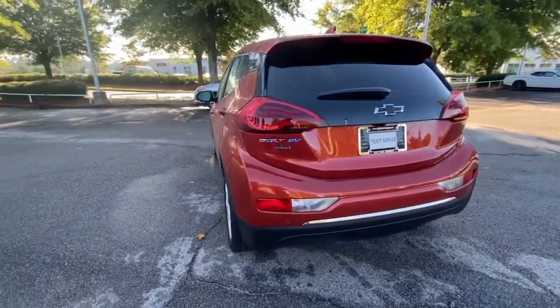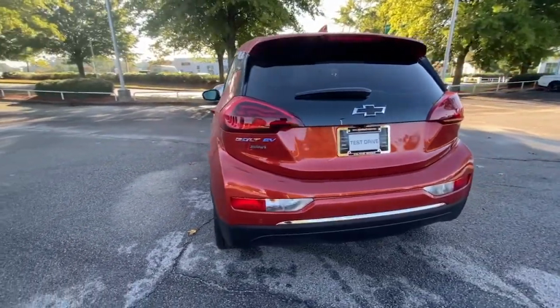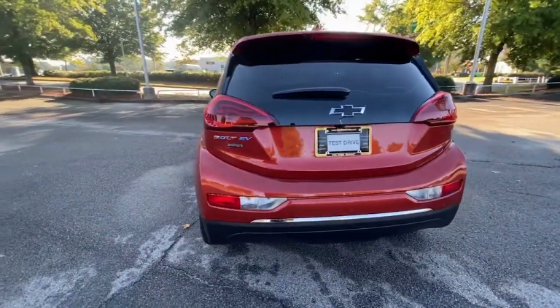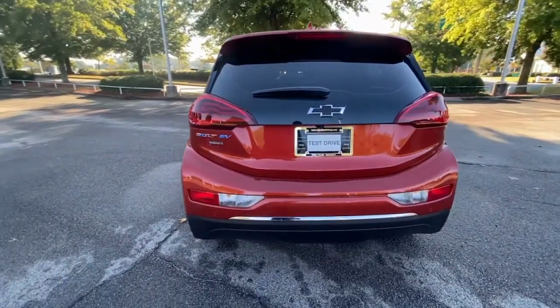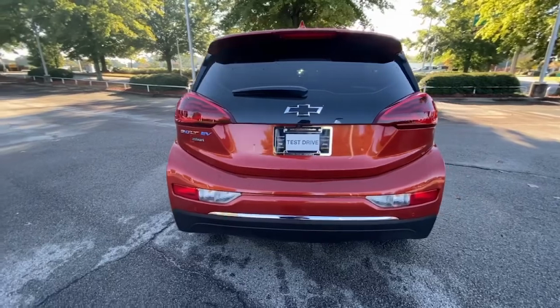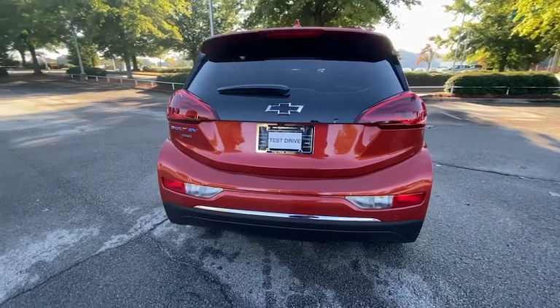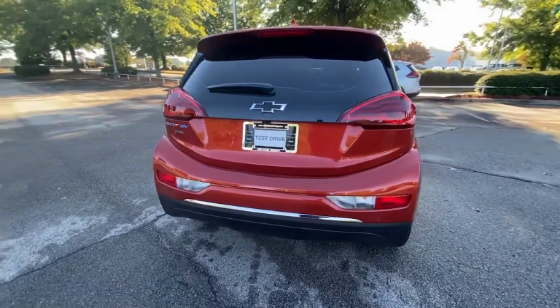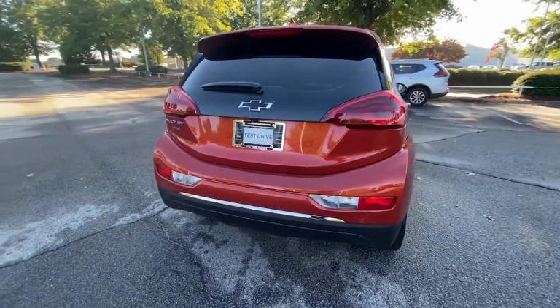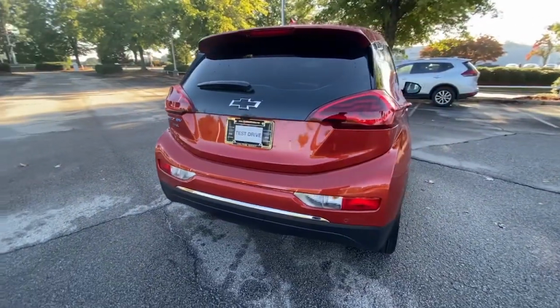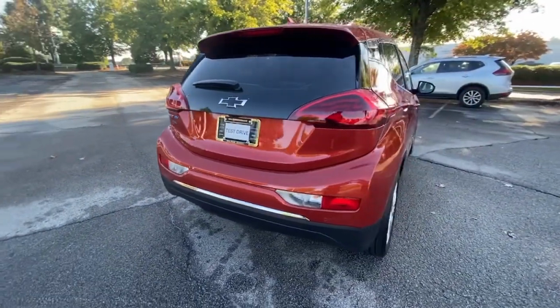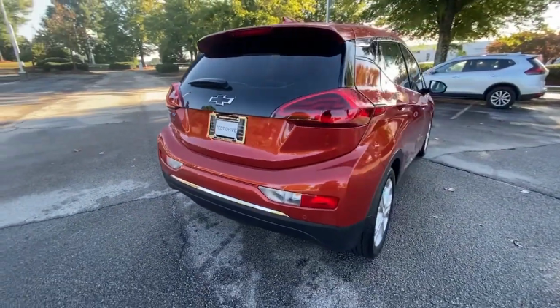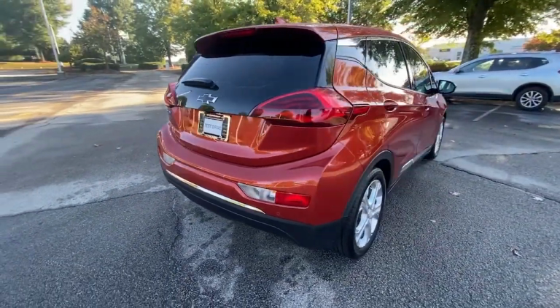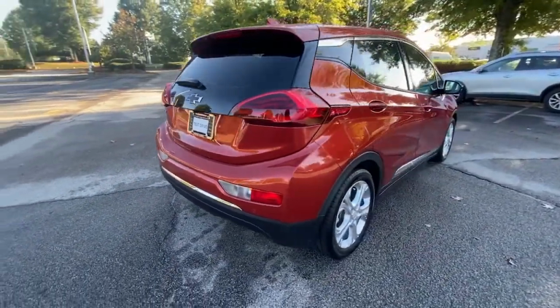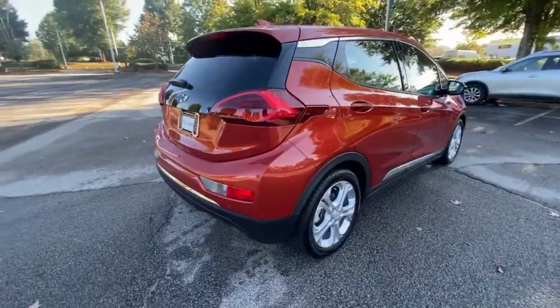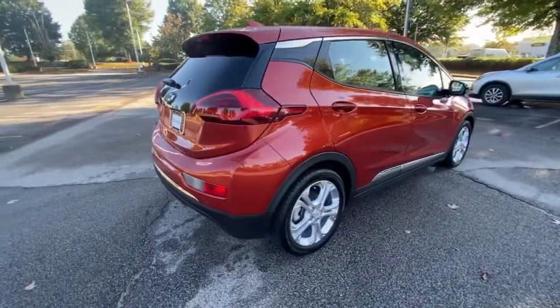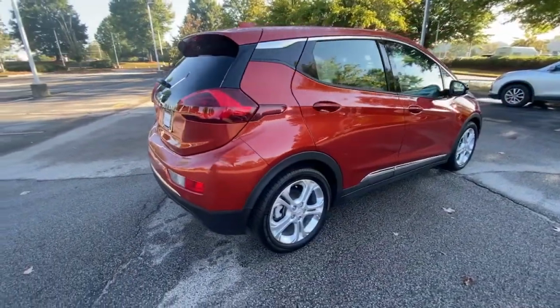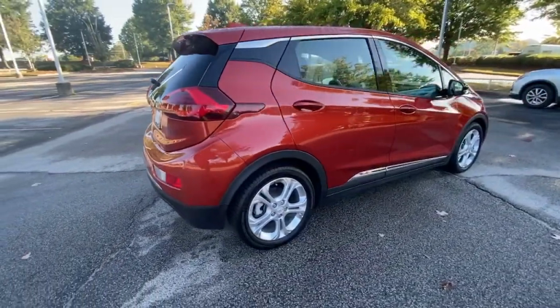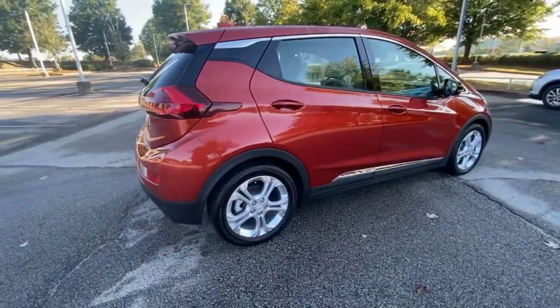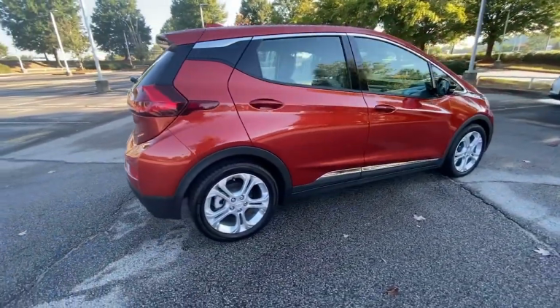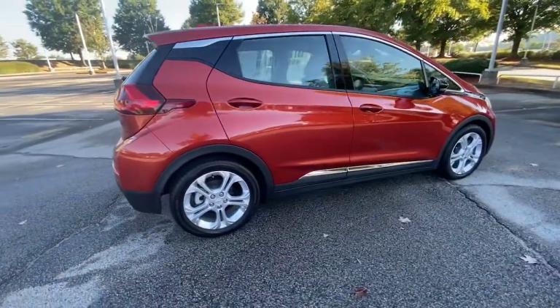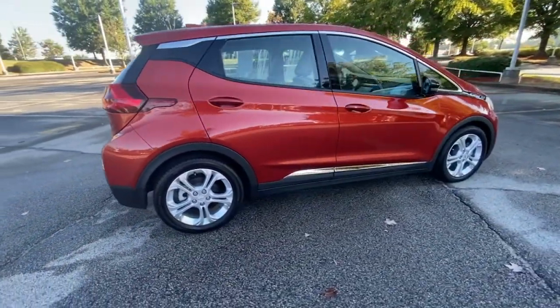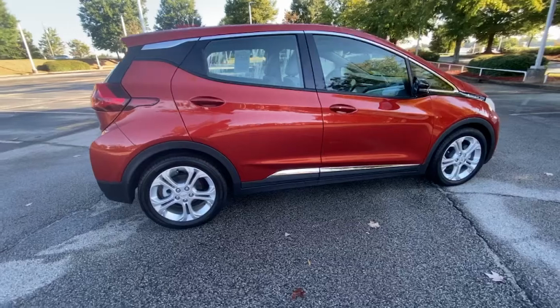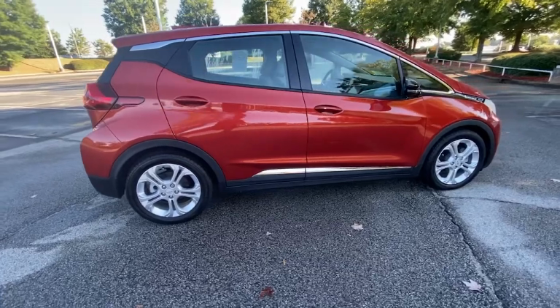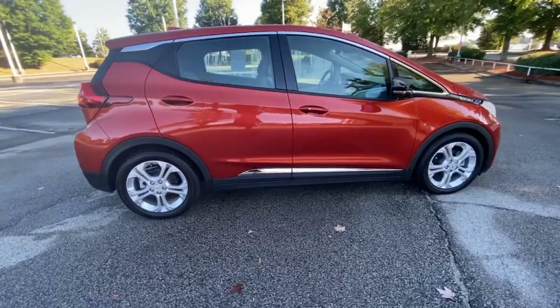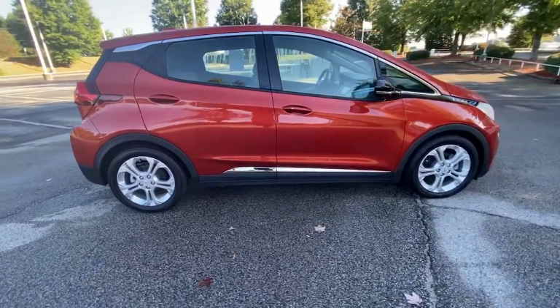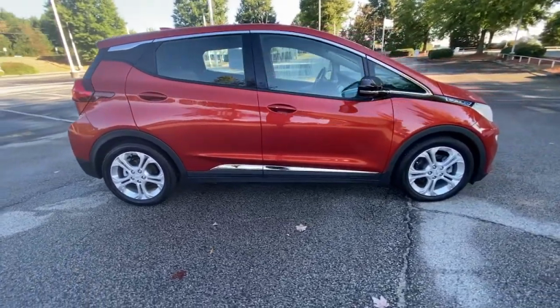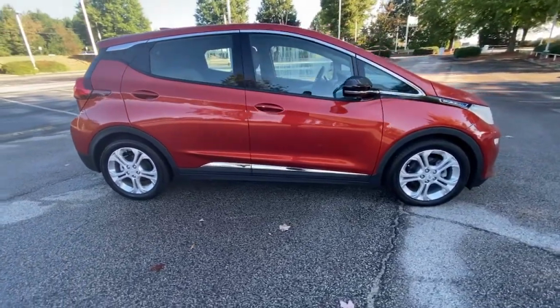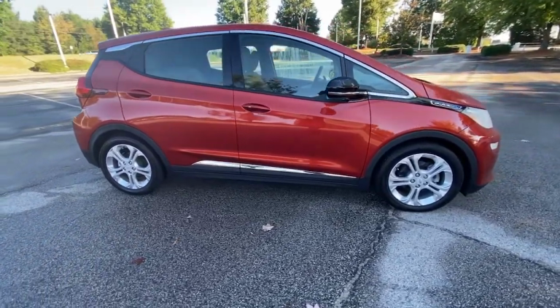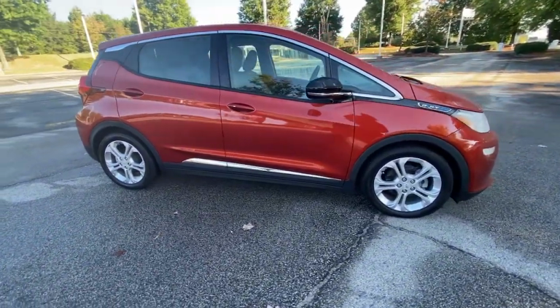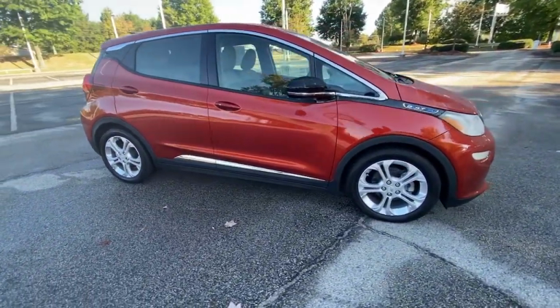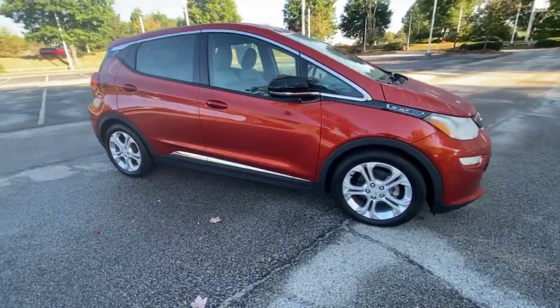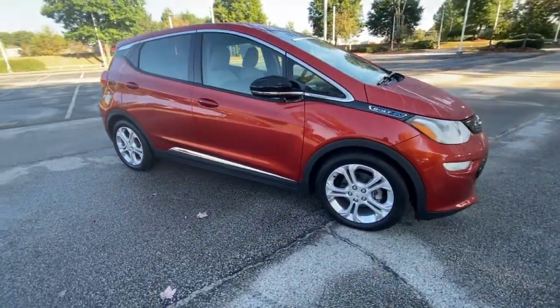The Chevrolet Bolt EV — the sleek and affordable all-electric four-door hatchback with a long-range, surprisingly roomy interior, active safety features, and nimble handling.